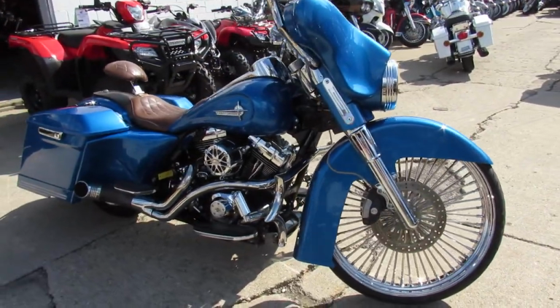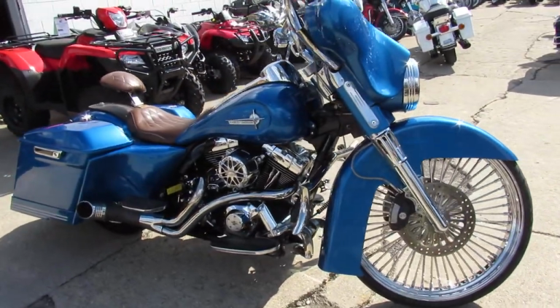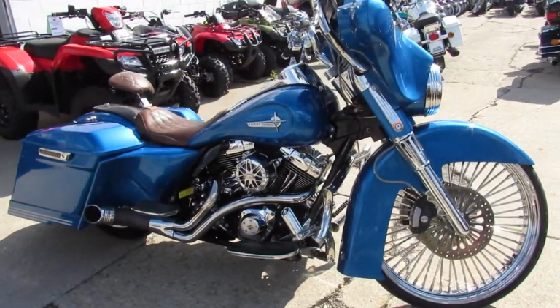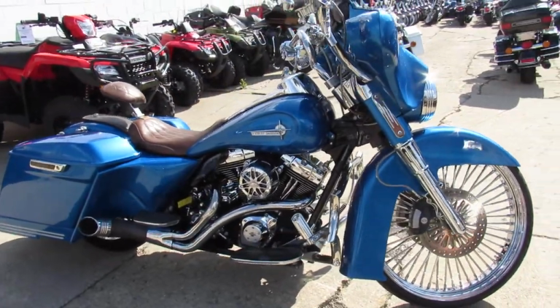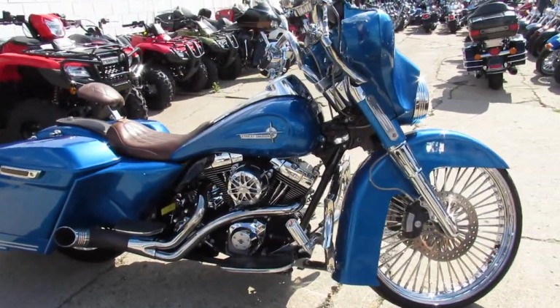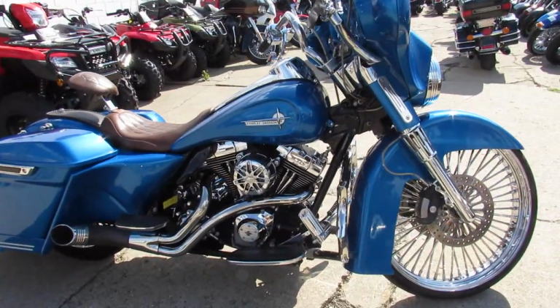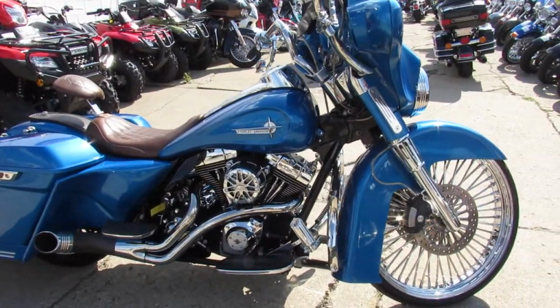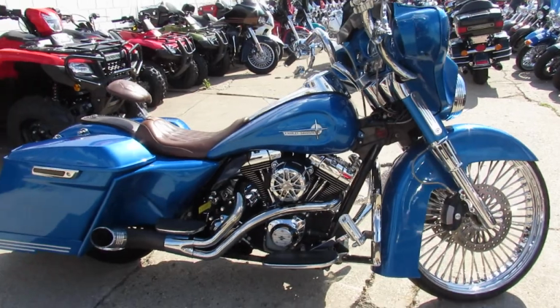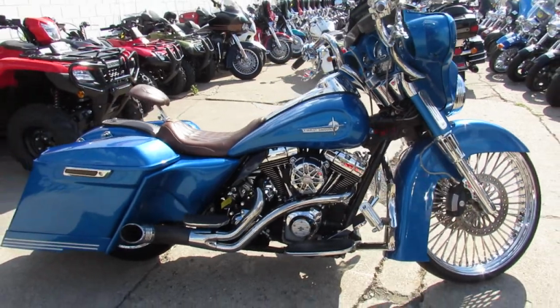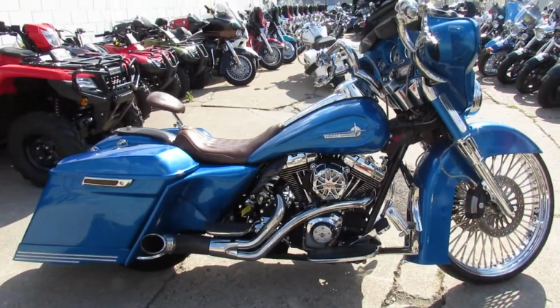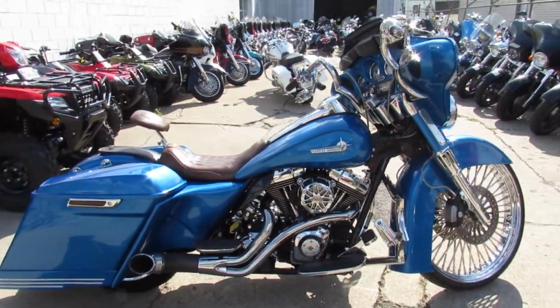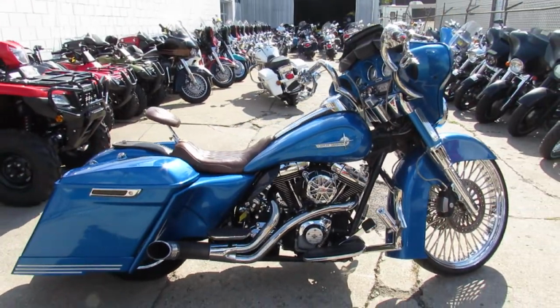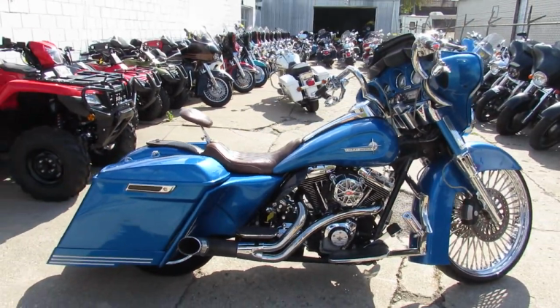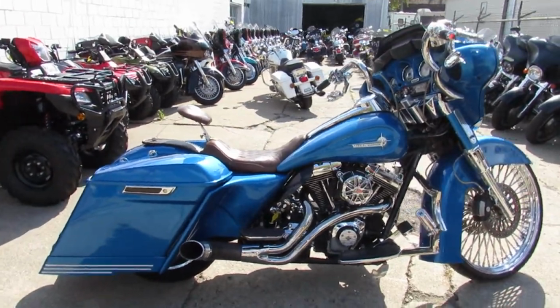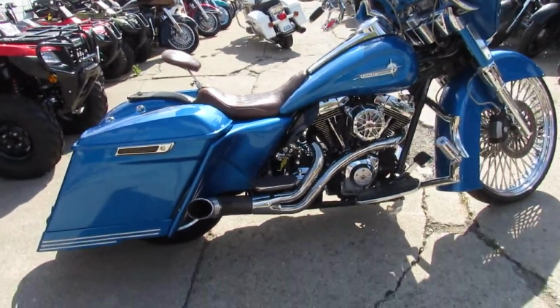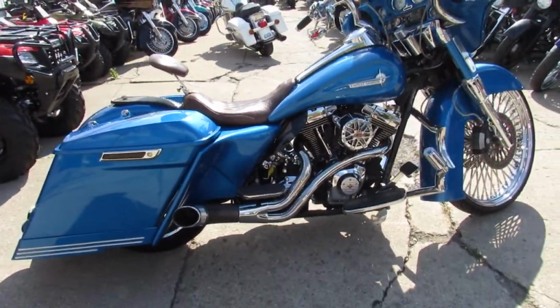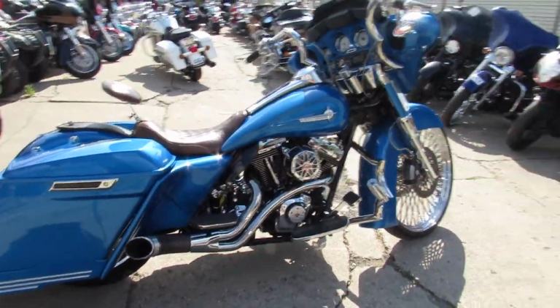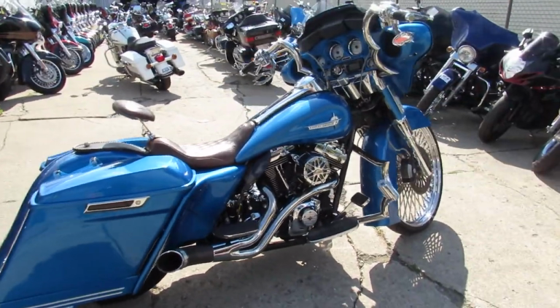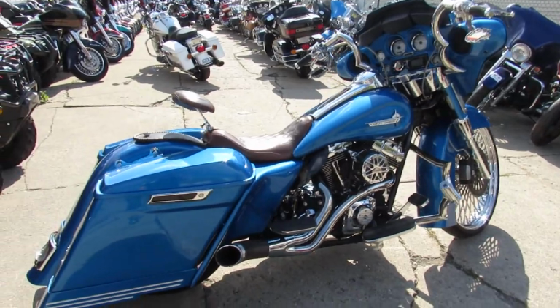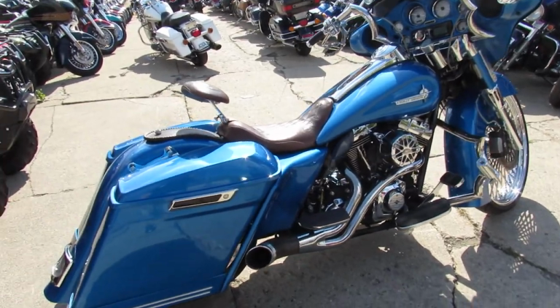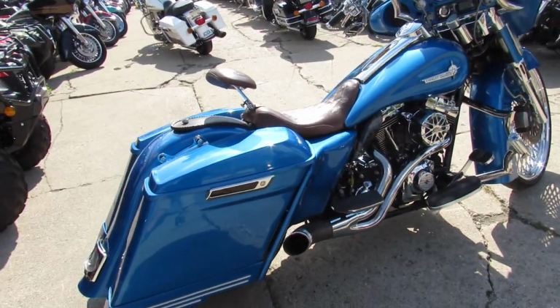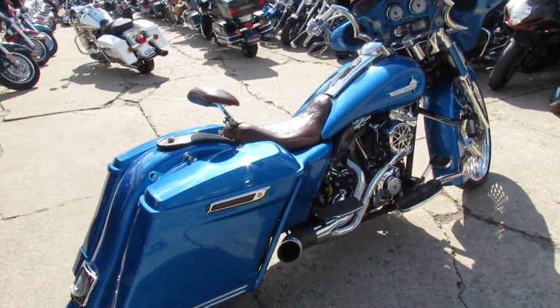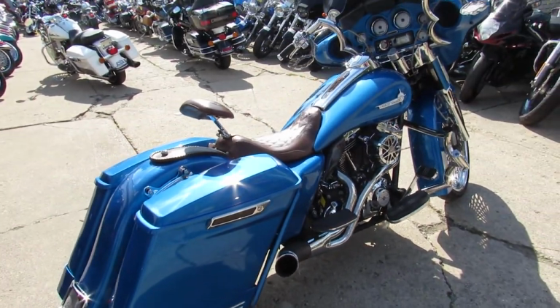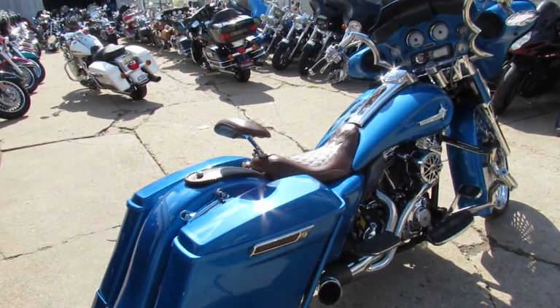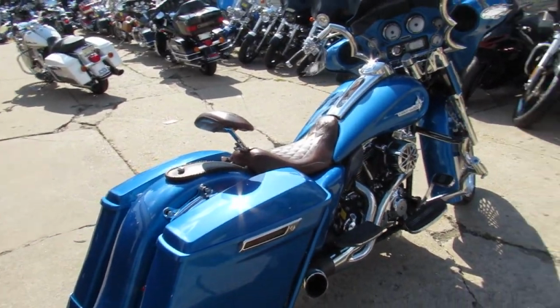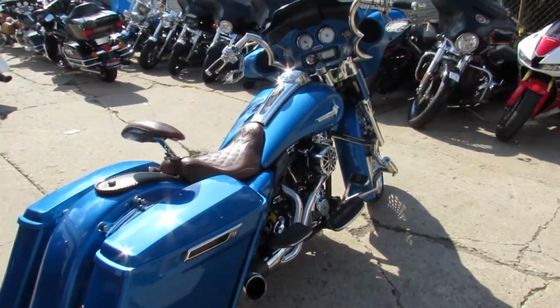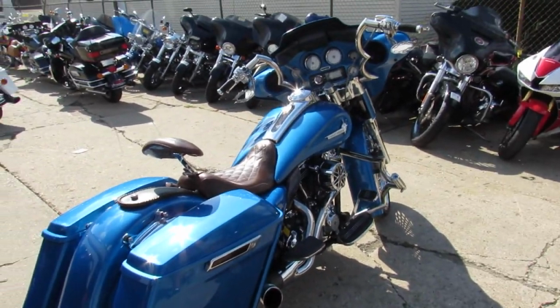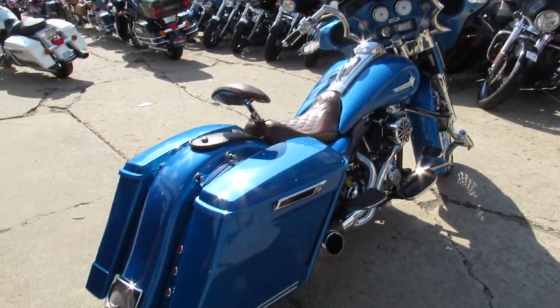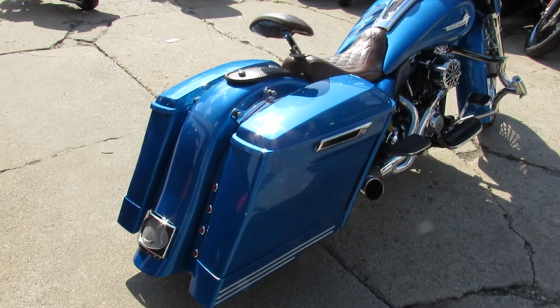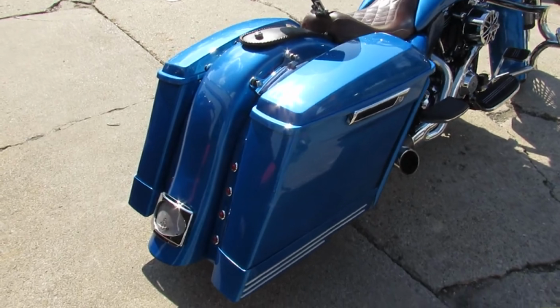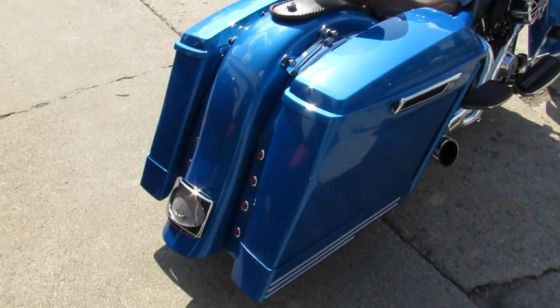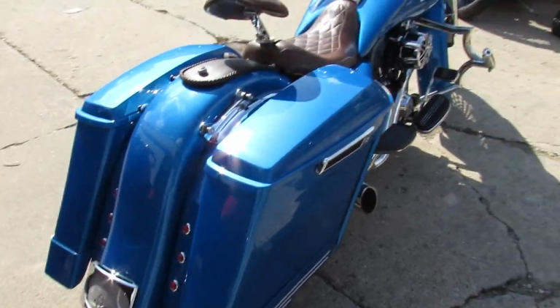This 2013 Street Glide has custom paint, stretched saddle bag, stretched rear fender, stretch side covers, stretch gas tank, and custom front fender — all to accommodate that 26 inch wheel.